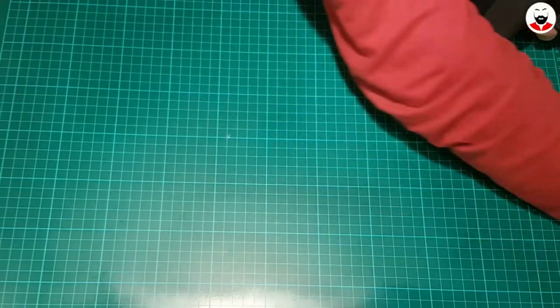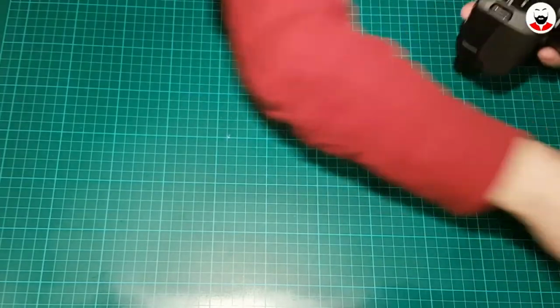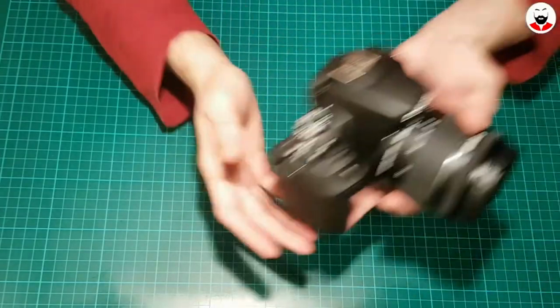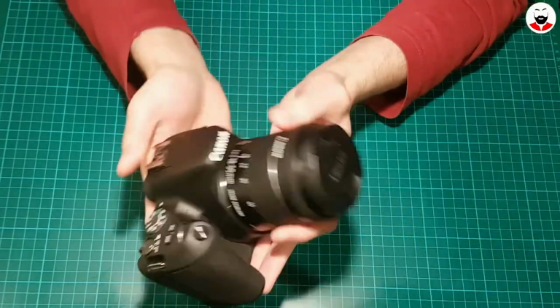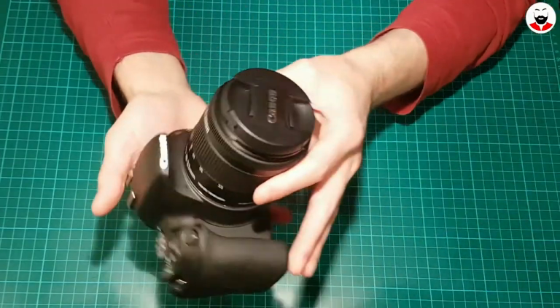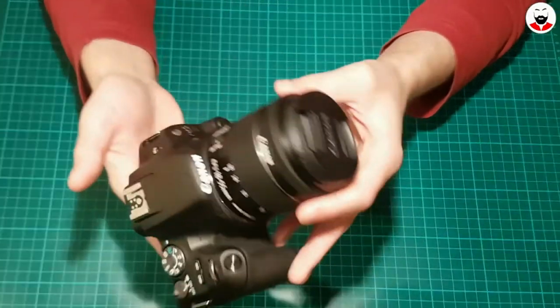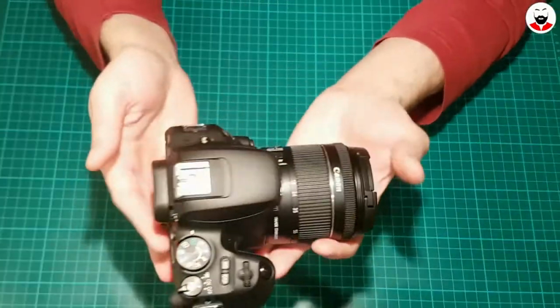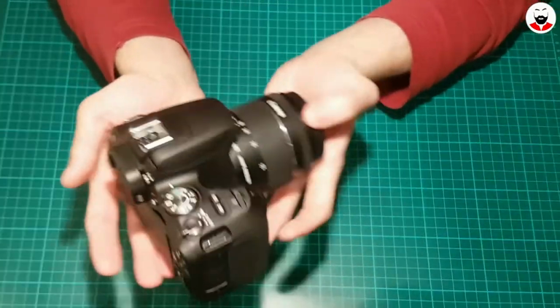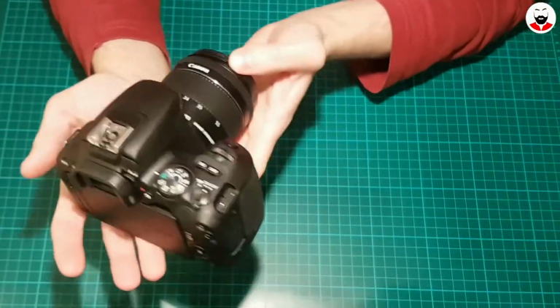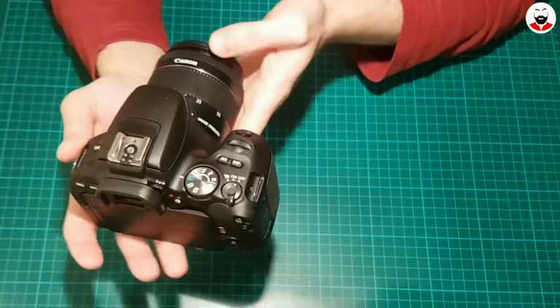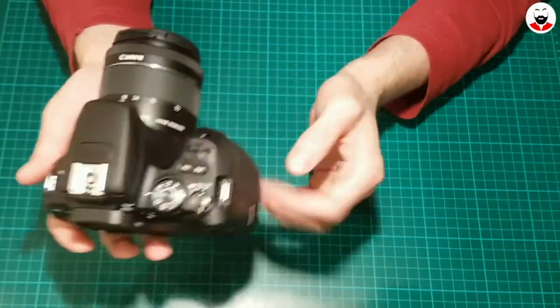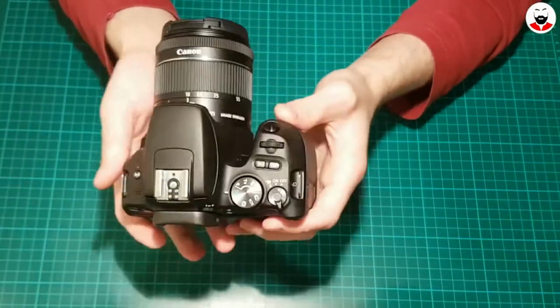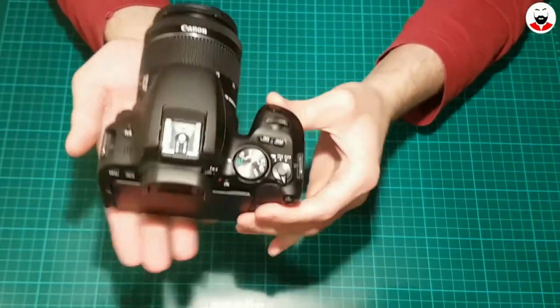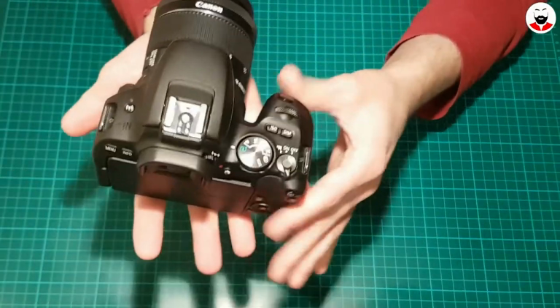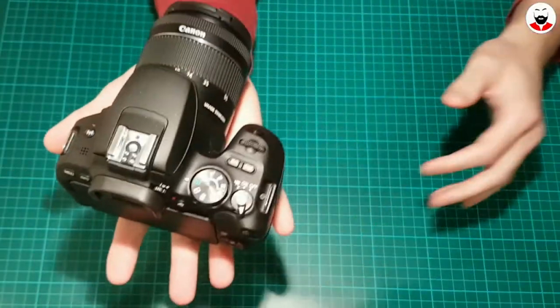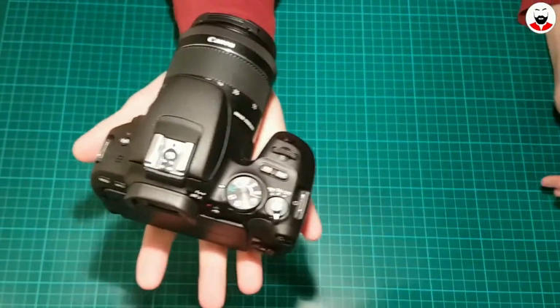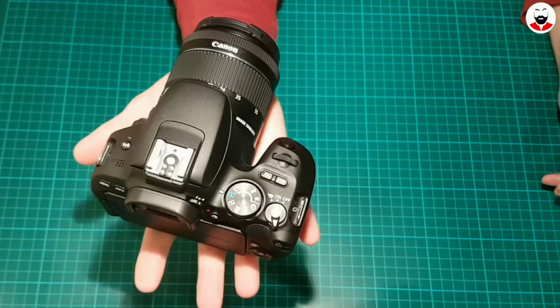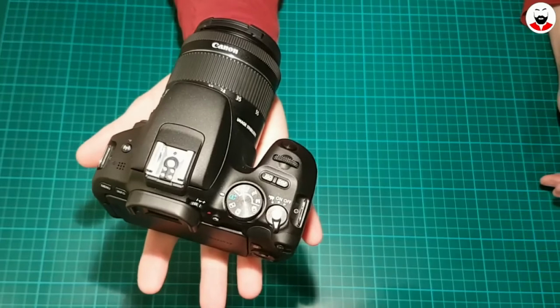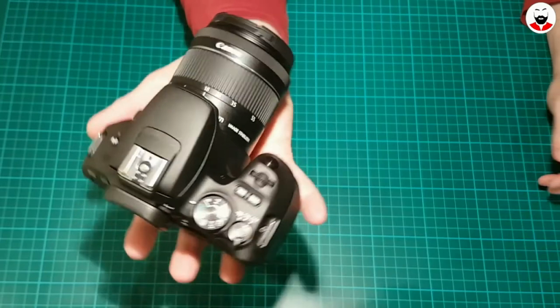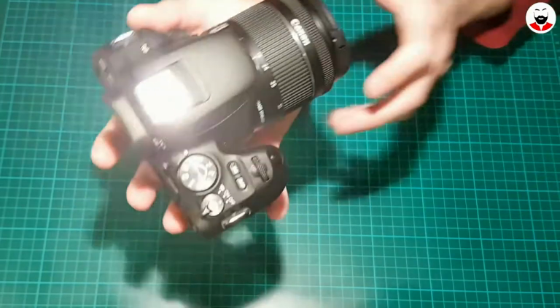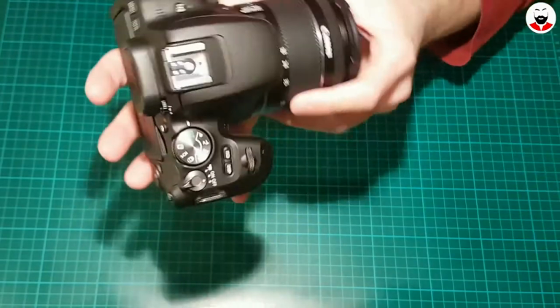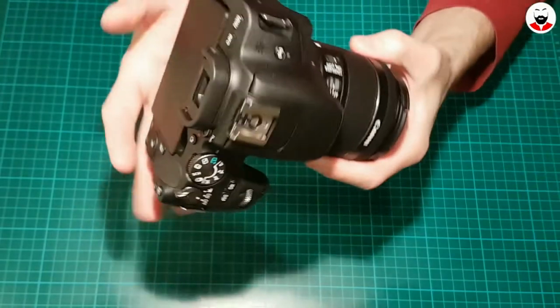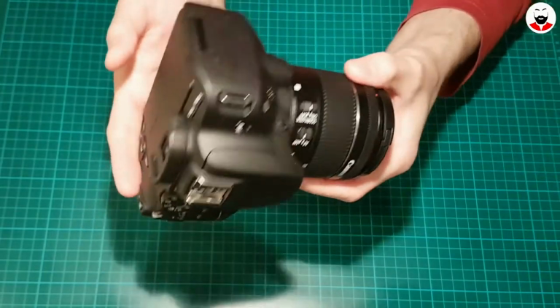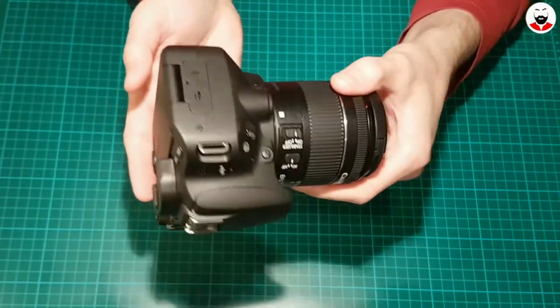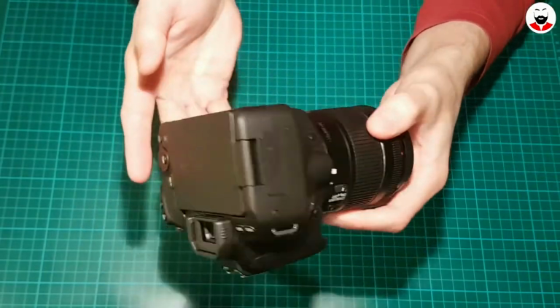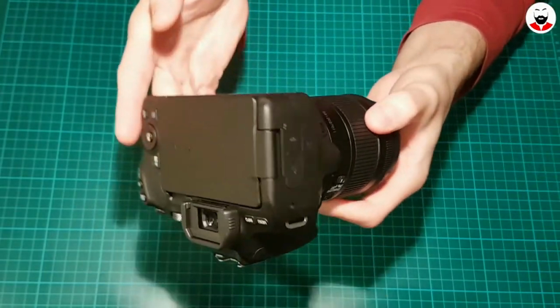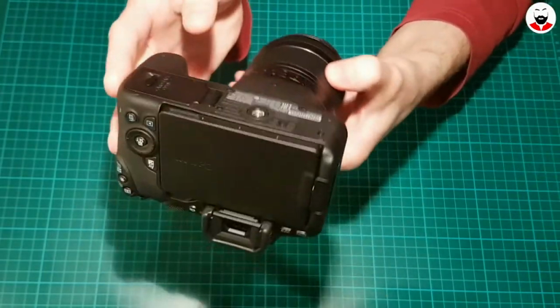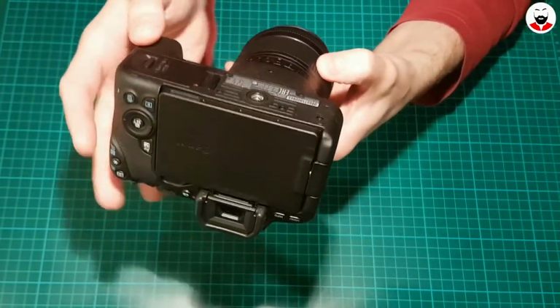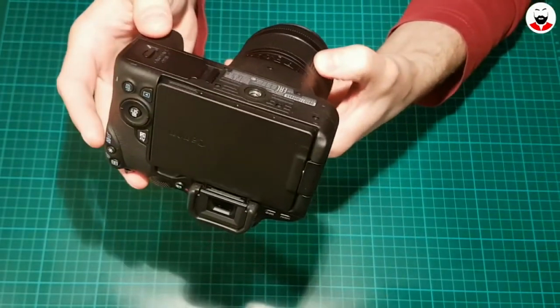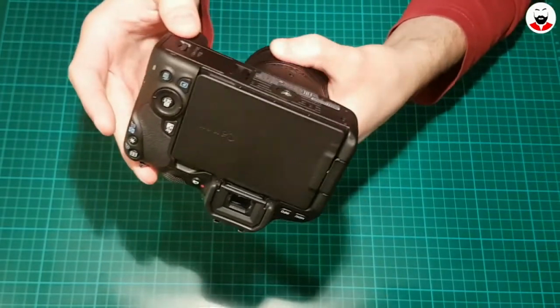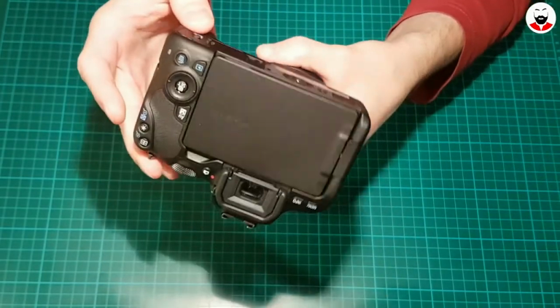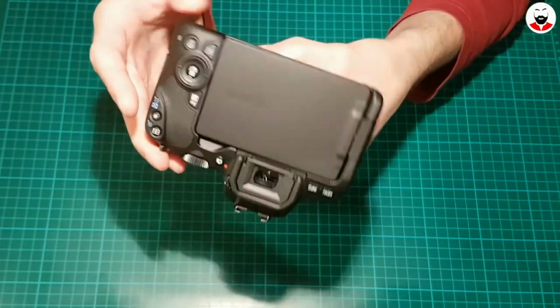I think this is the most compact DSLR on the market. I mean, look at it — it only has 400 and something grams.